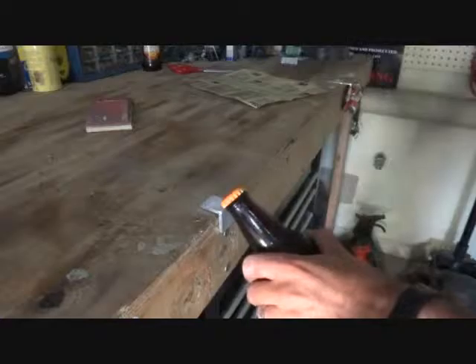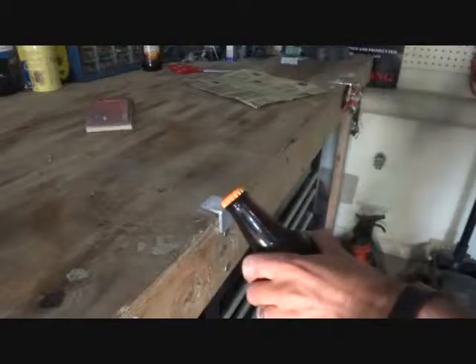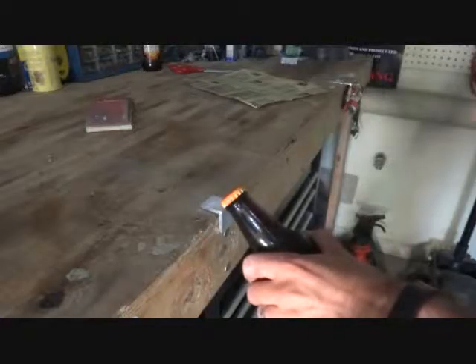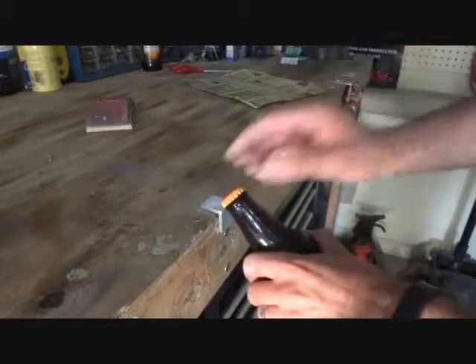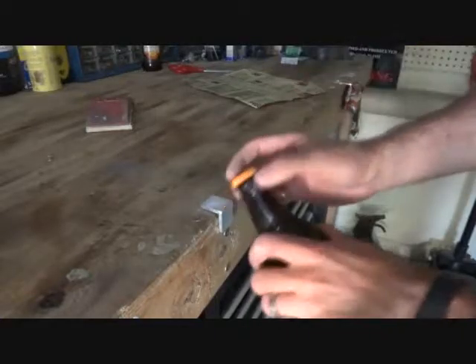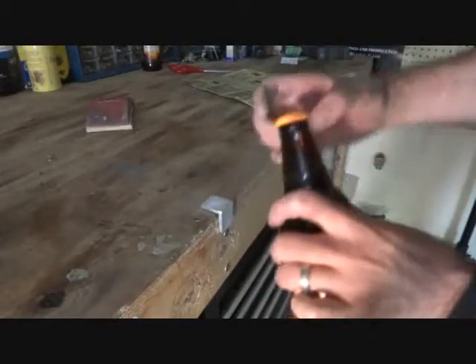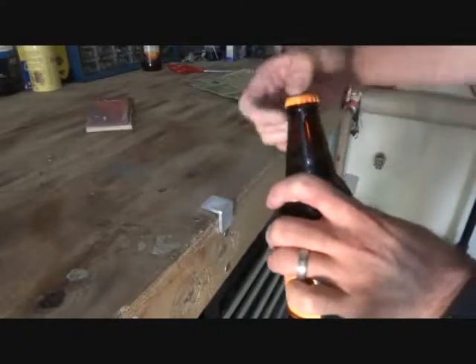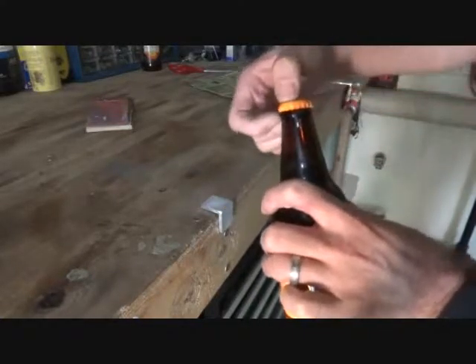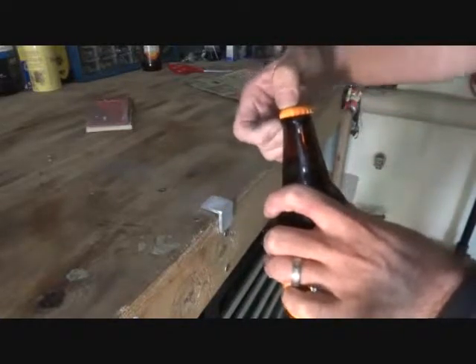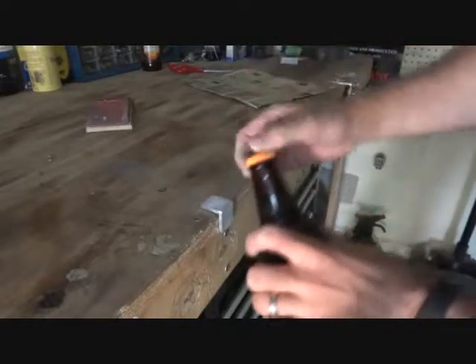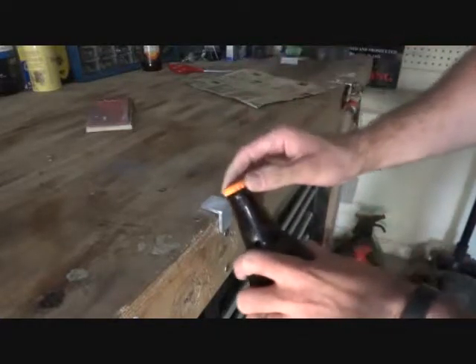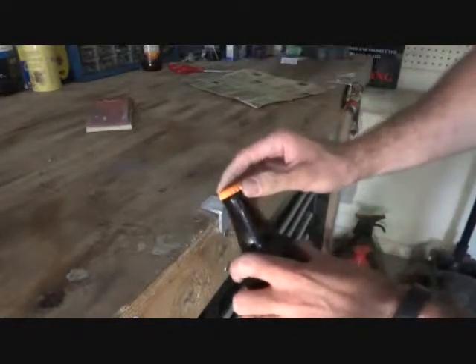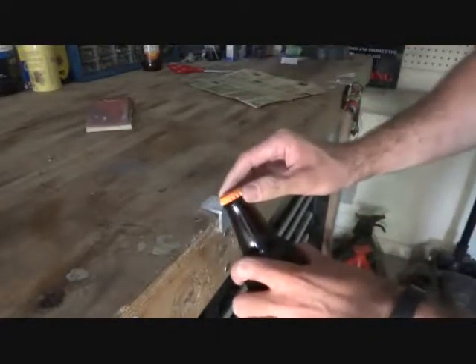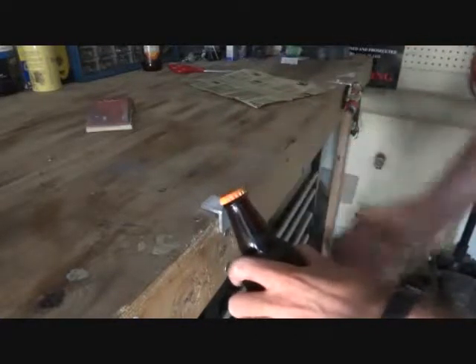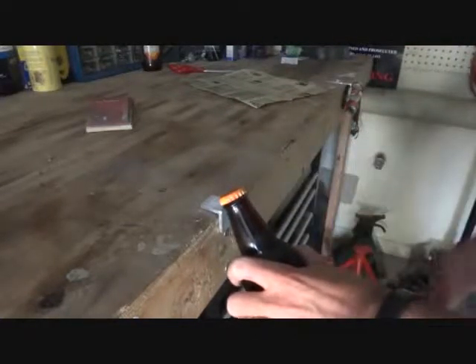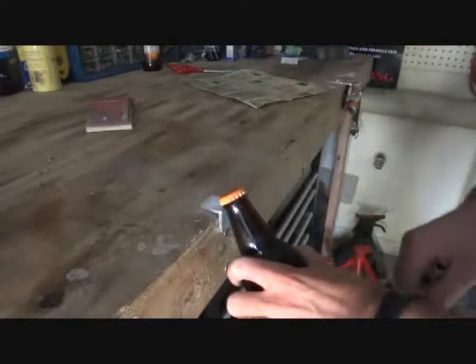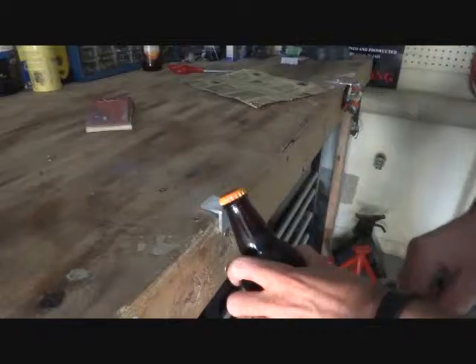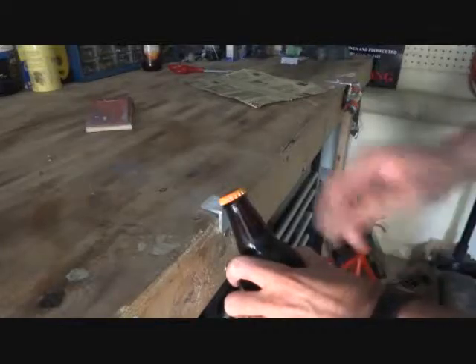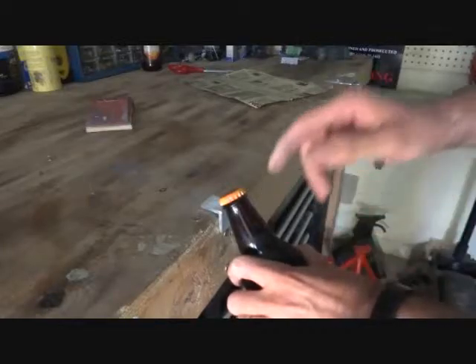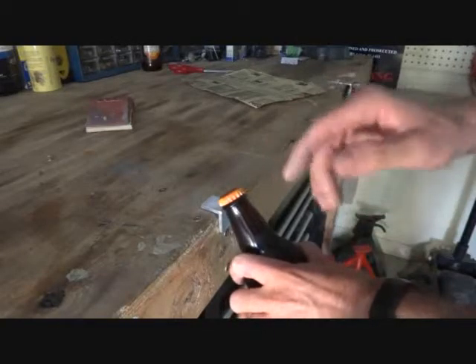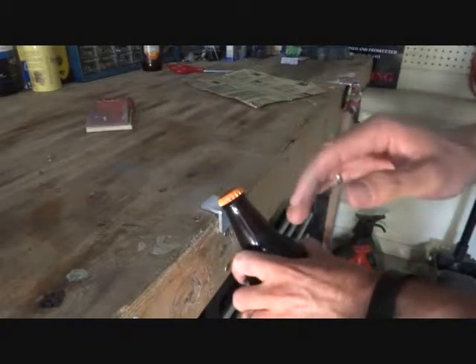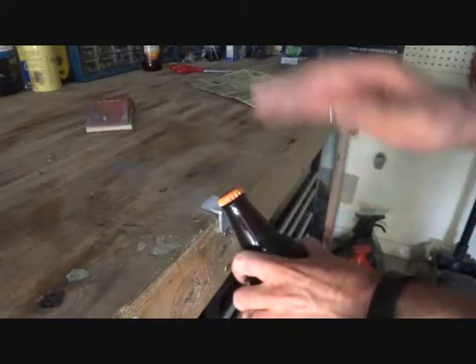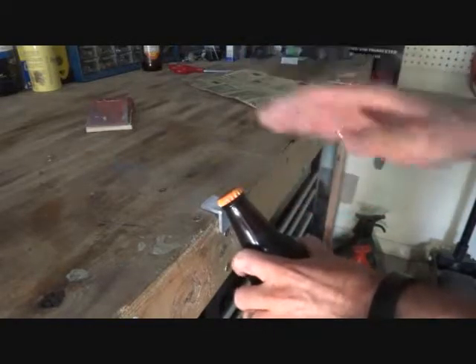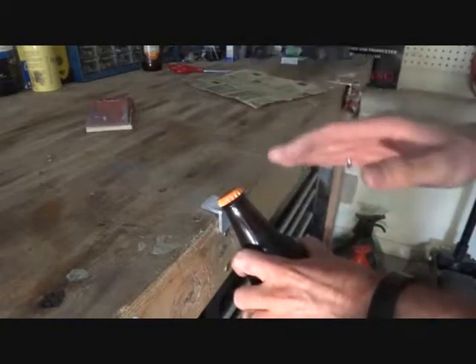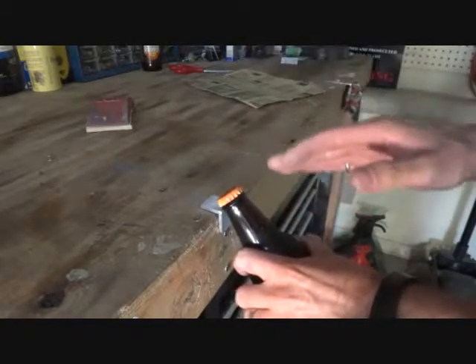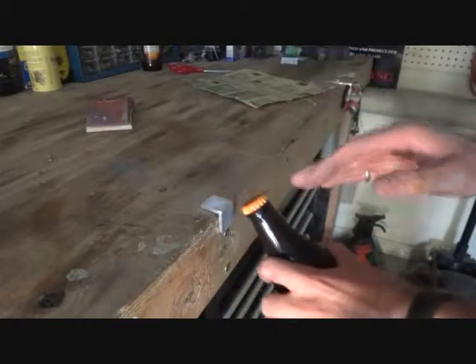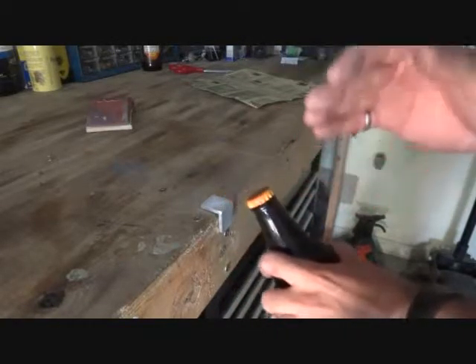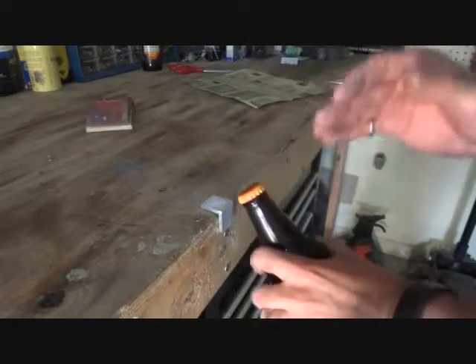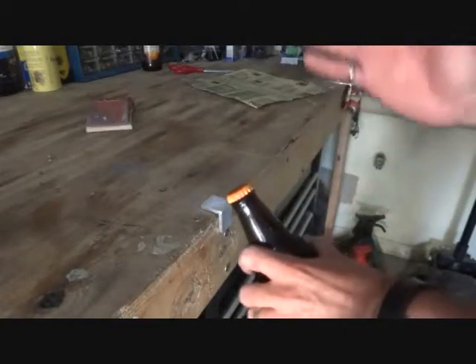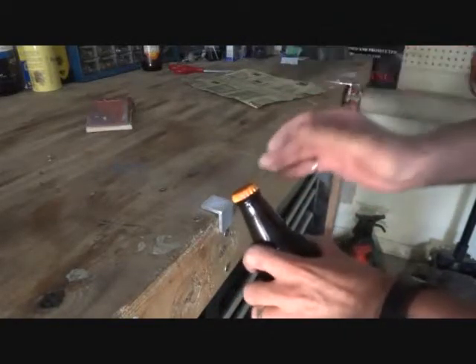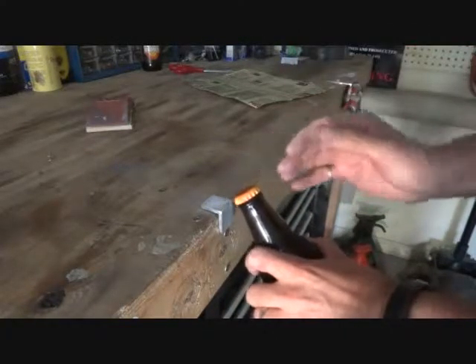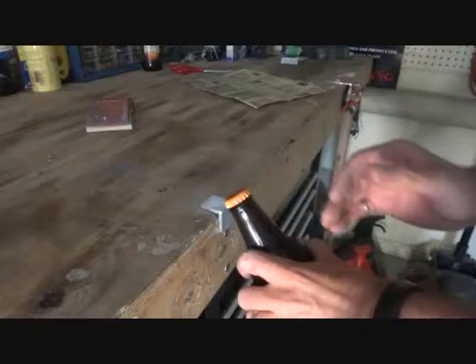Also, you want to make sure you do not get the lip of the bottle on the edge, because that will cause the bottle to shatter into a million pieces. If you've done it, it's not pretty.